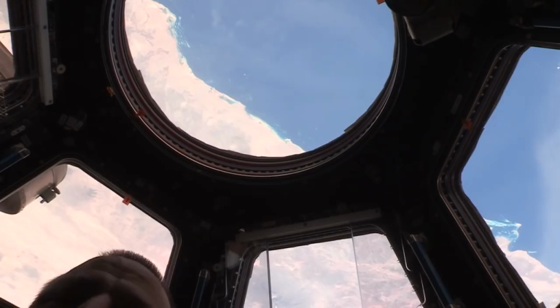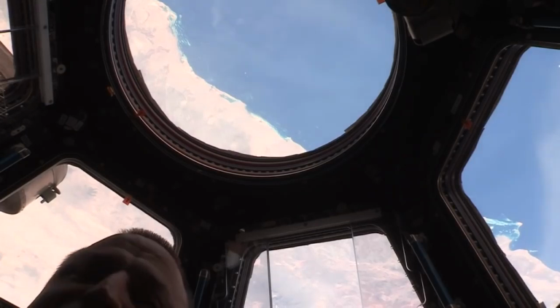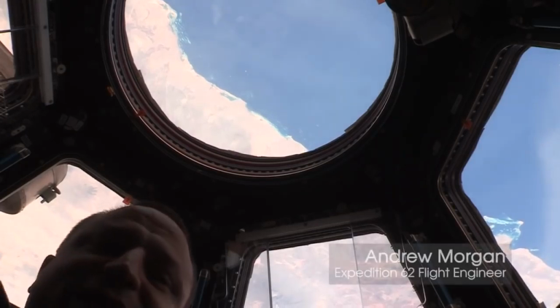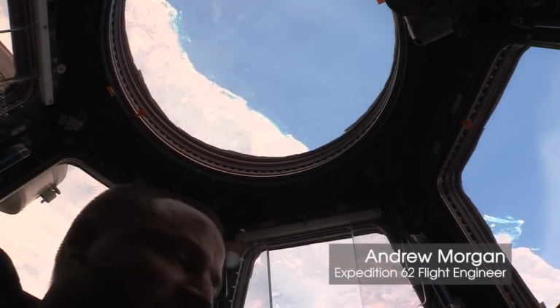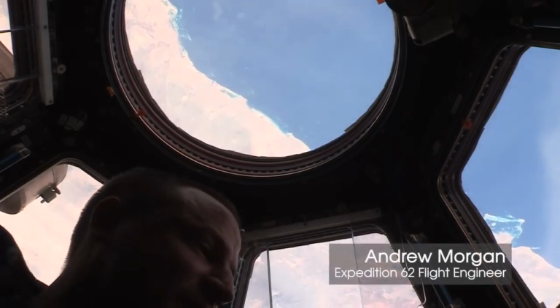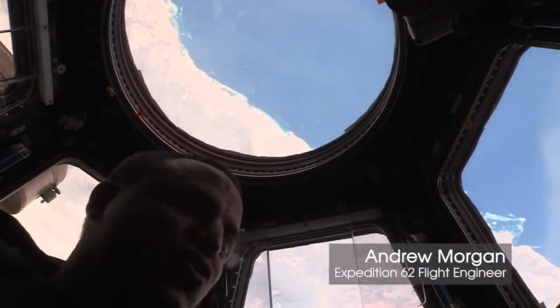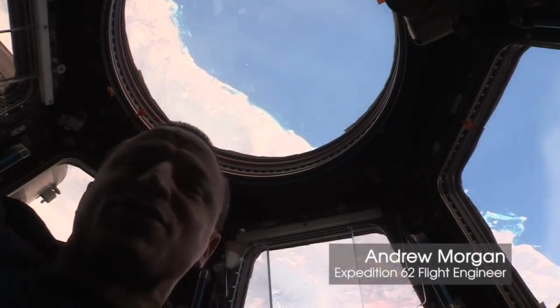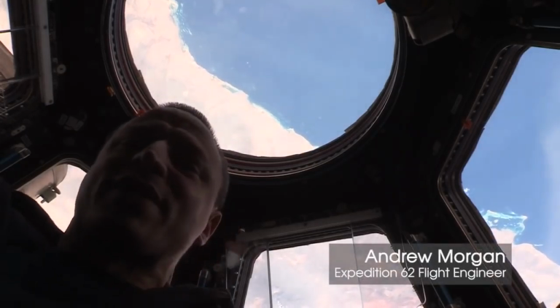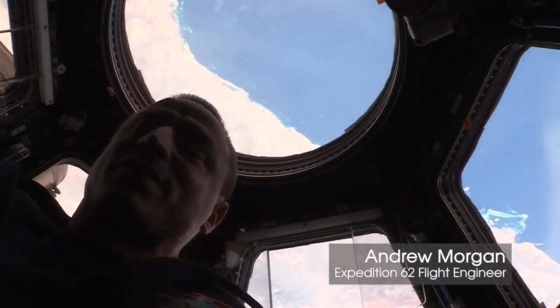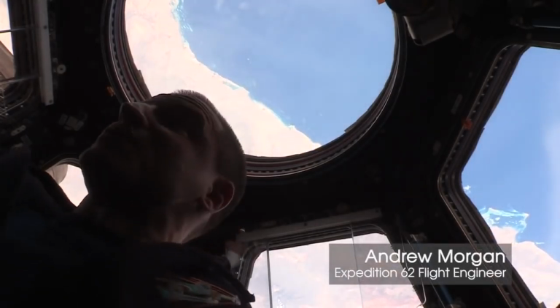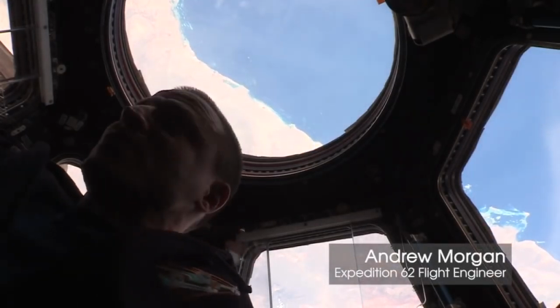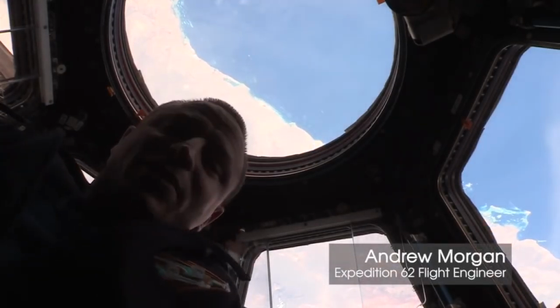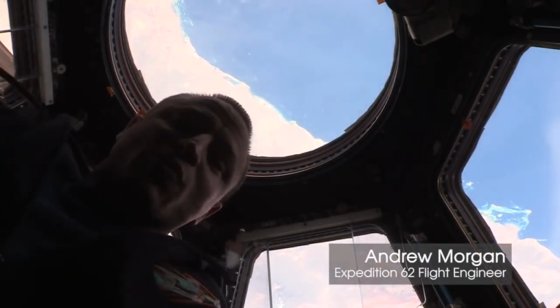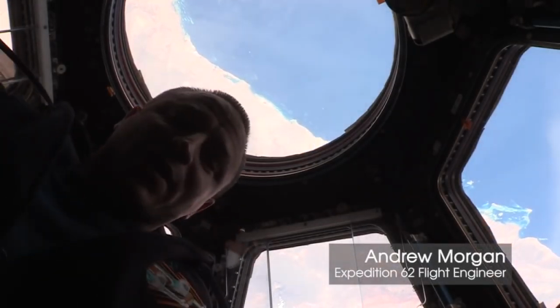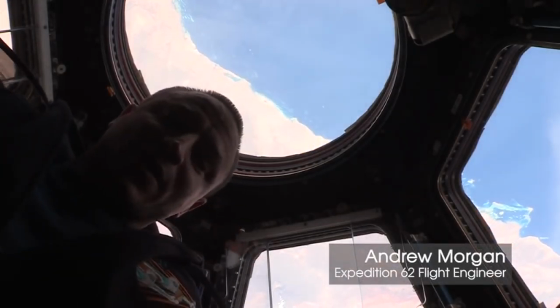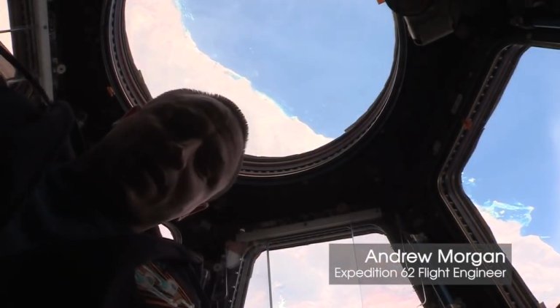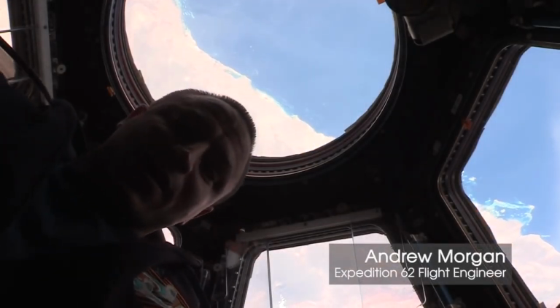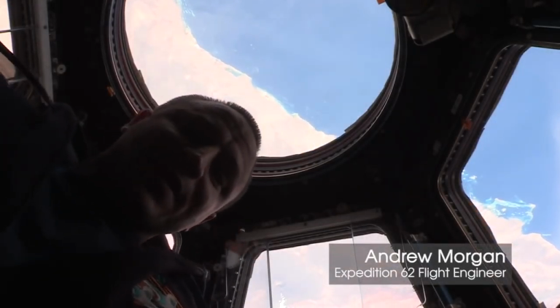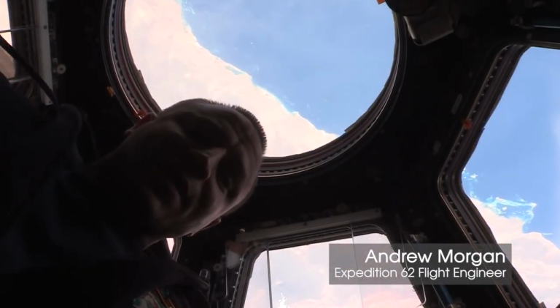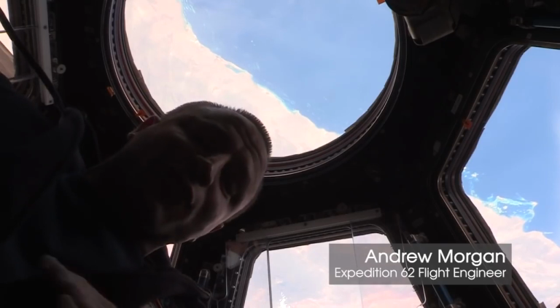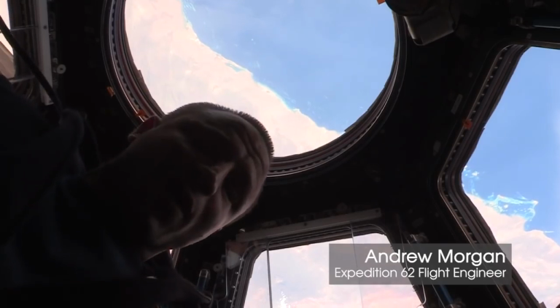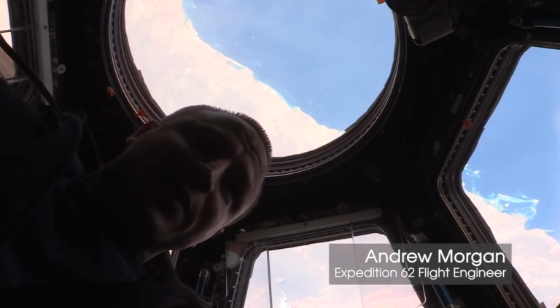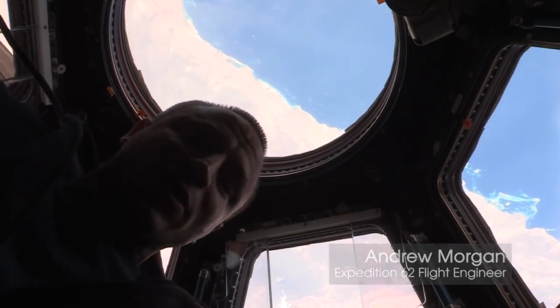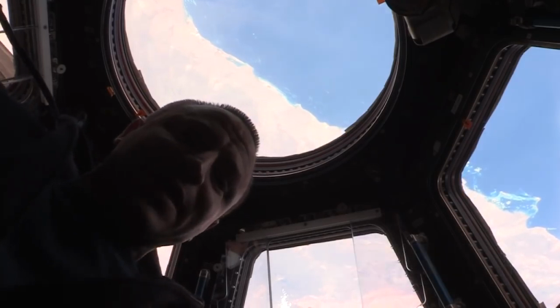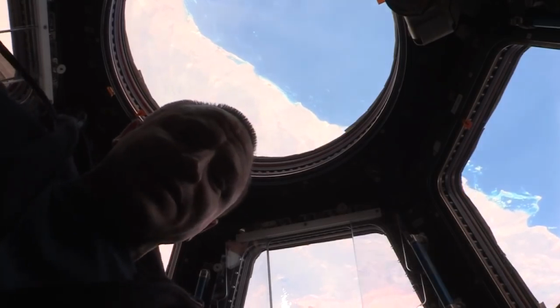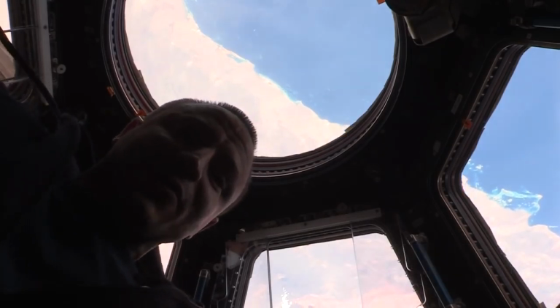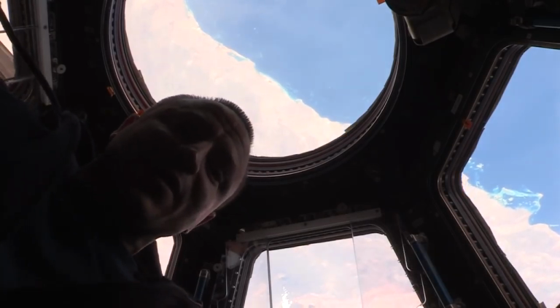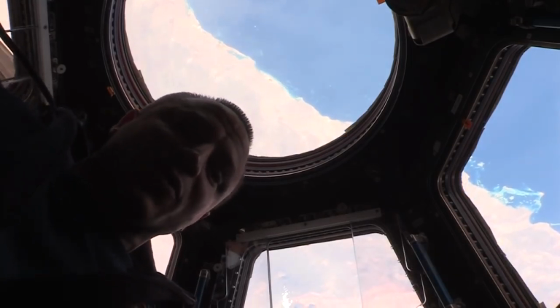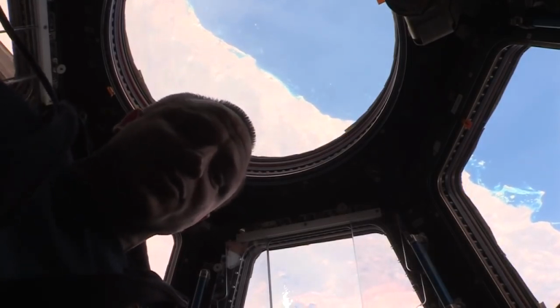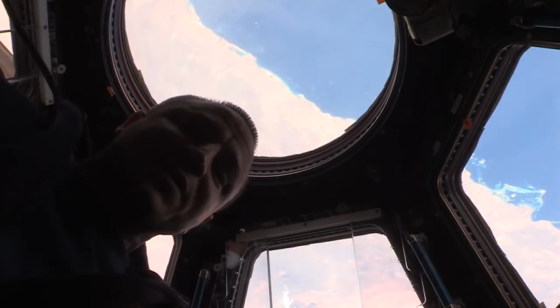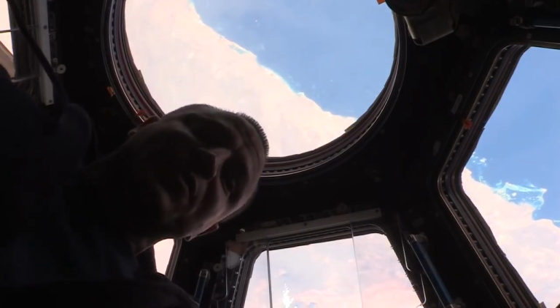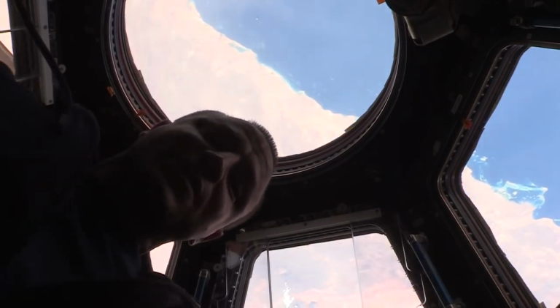It's April 6th, 2020. It's early in the morning on a really long day, like an 18-hour day, where we're going to do a SpaceX release.